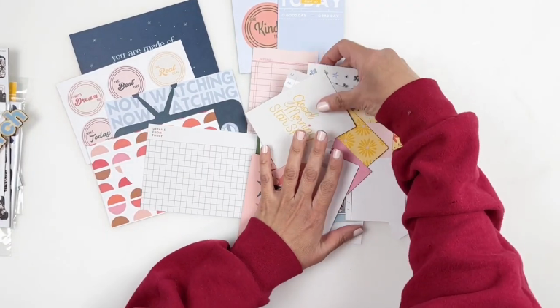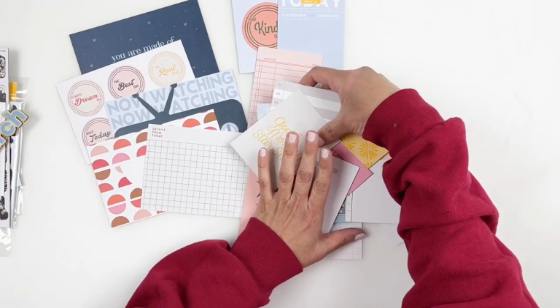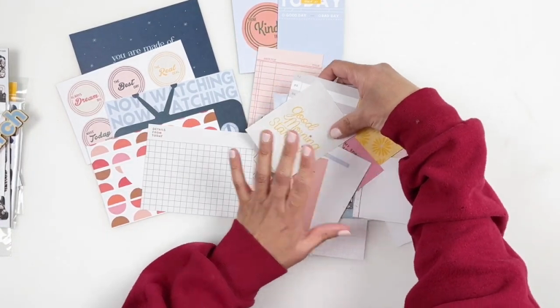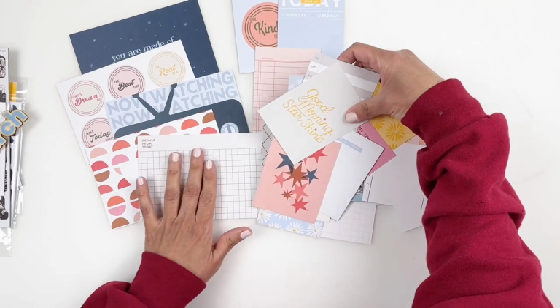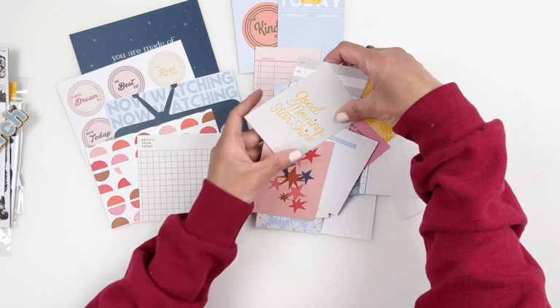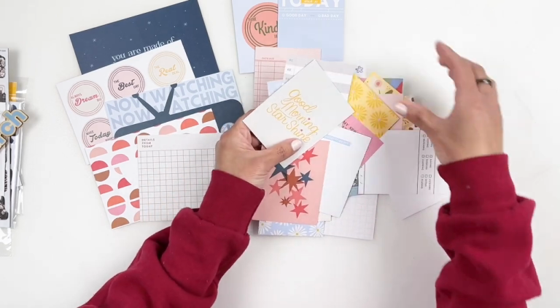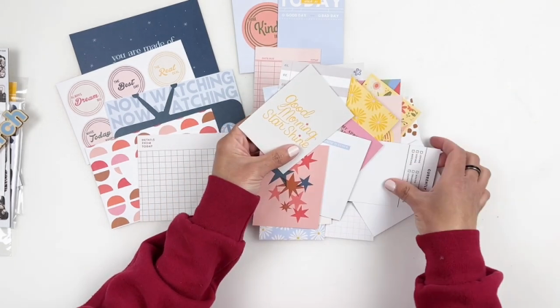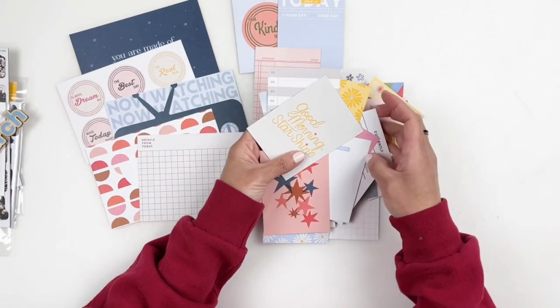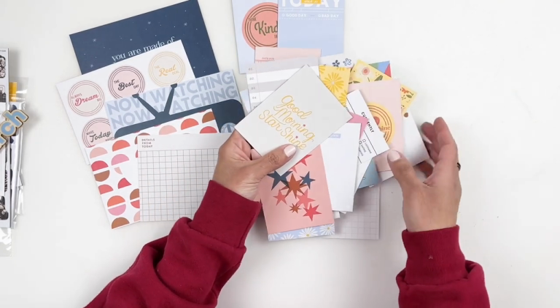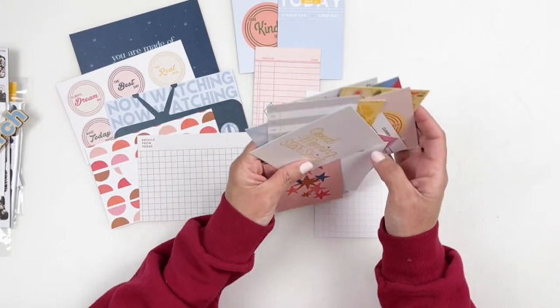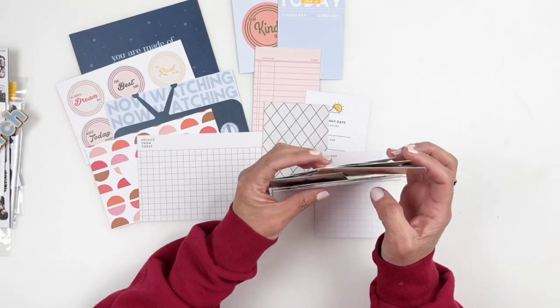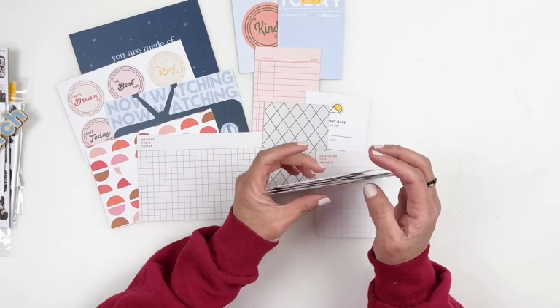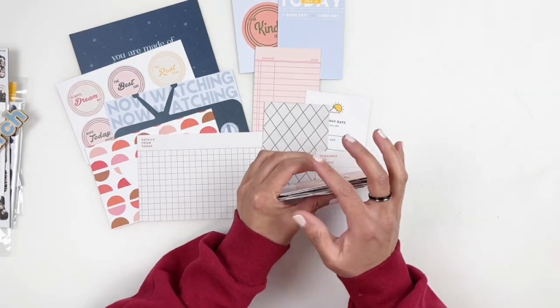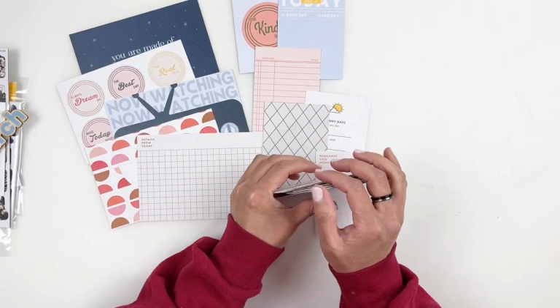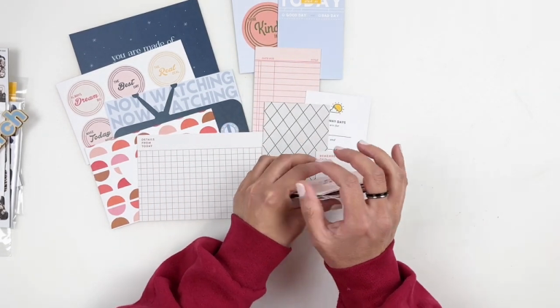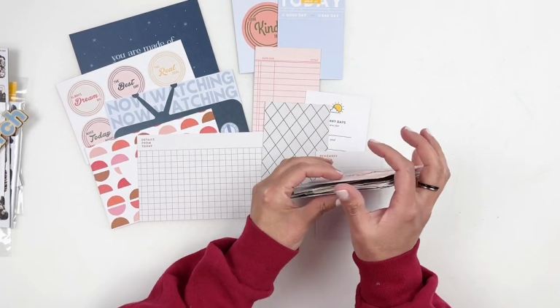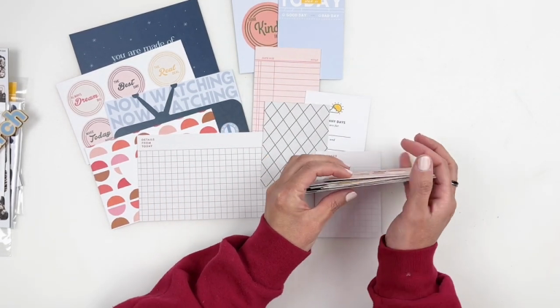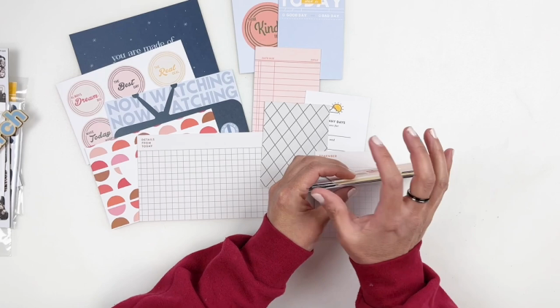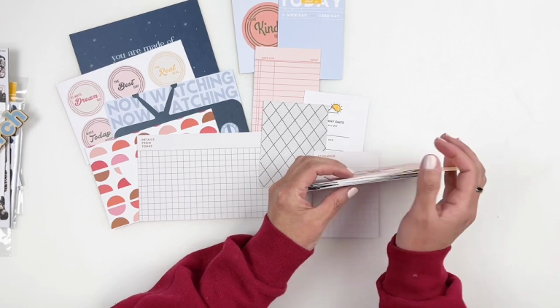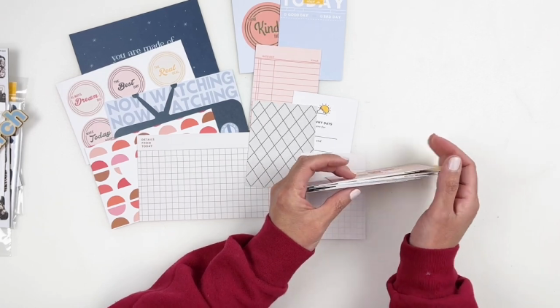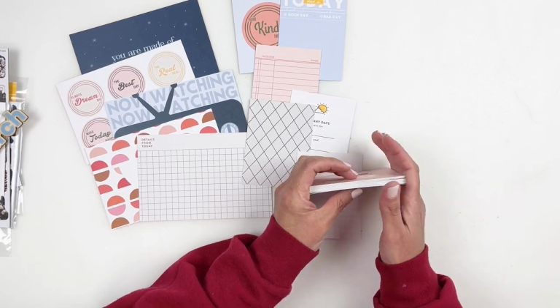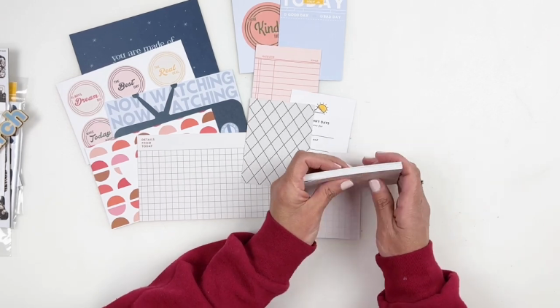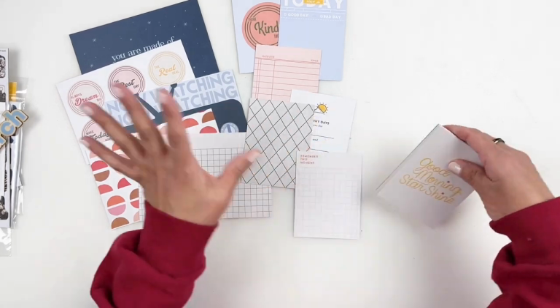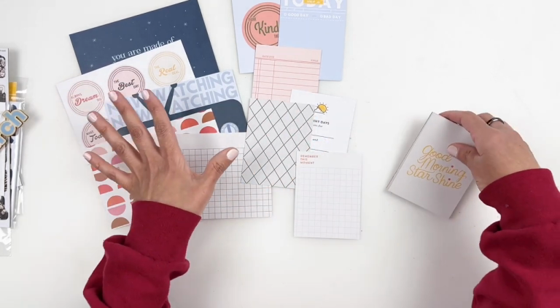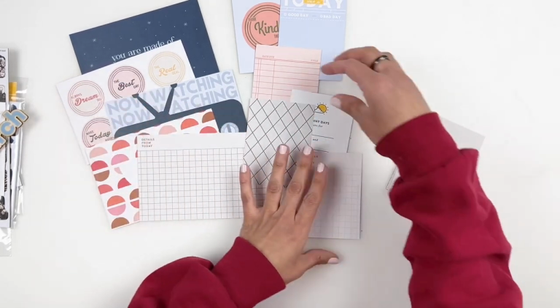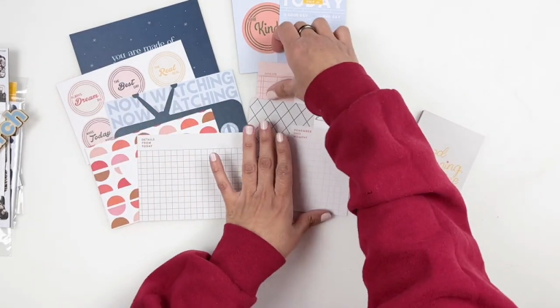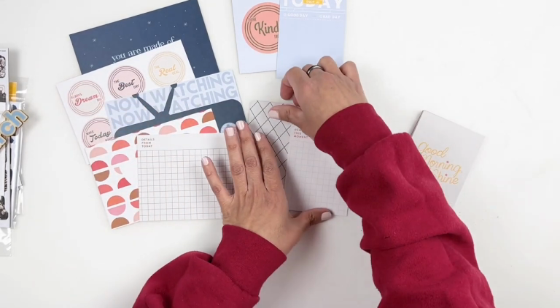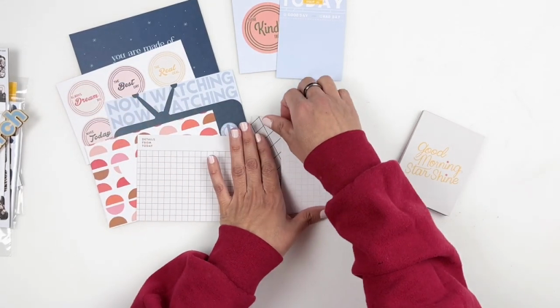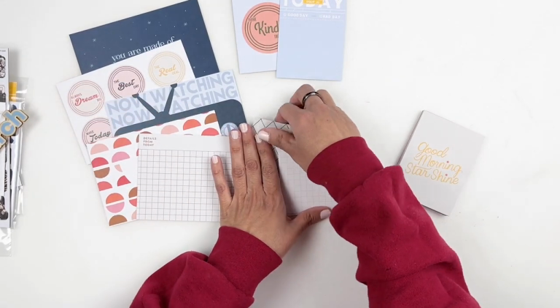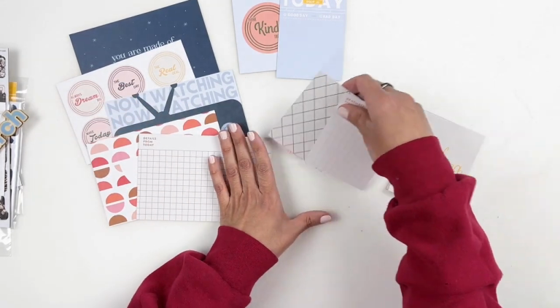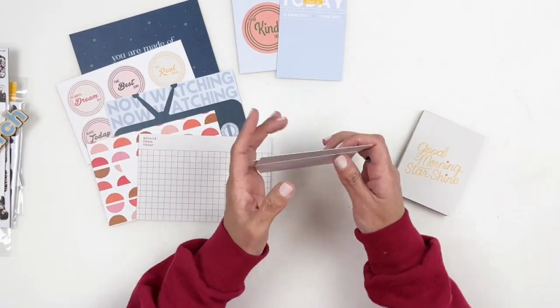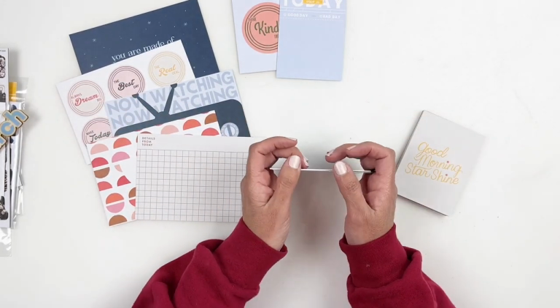I know you guys can hear my excitement because I'm always so excited when I unbox my Studio Calico stuff. I'm going to put this away and then share with you the Traveler's Notebook Kit.